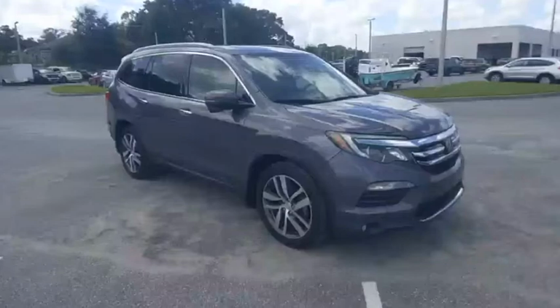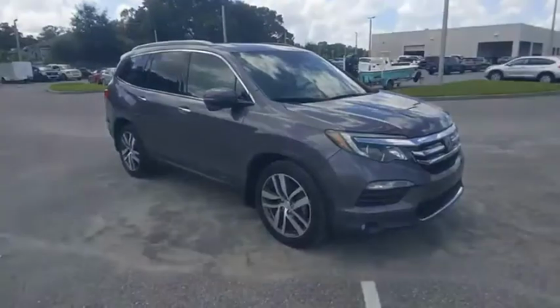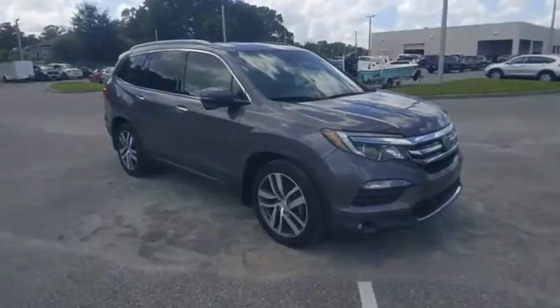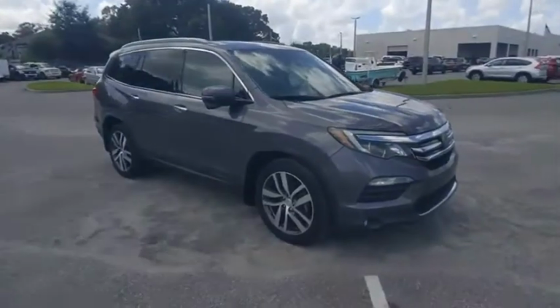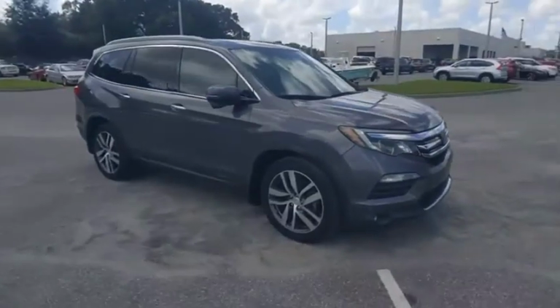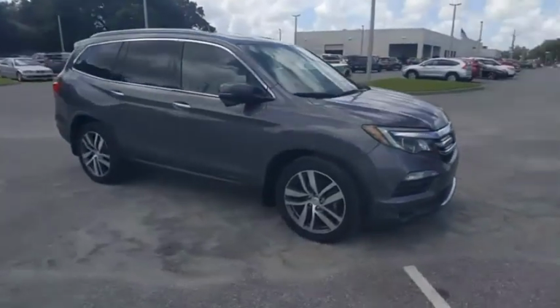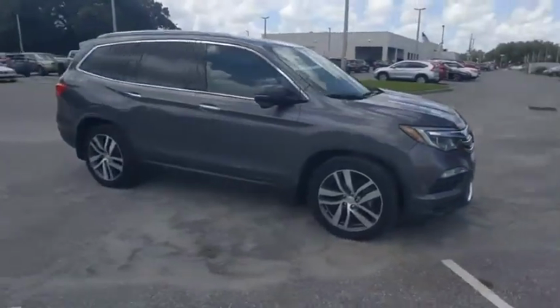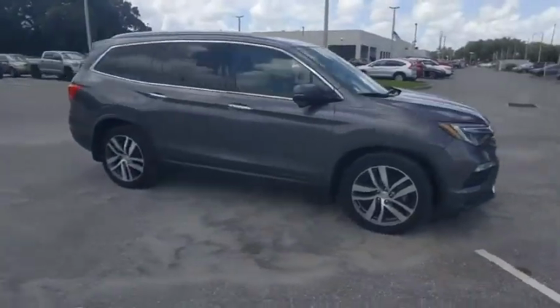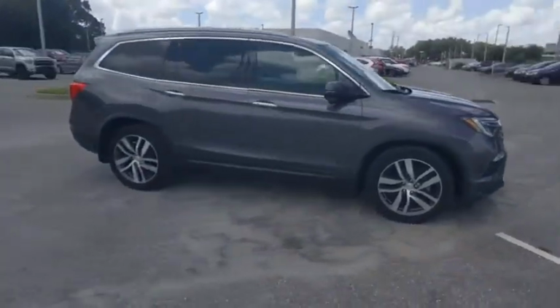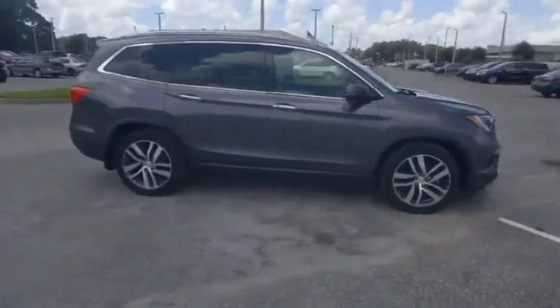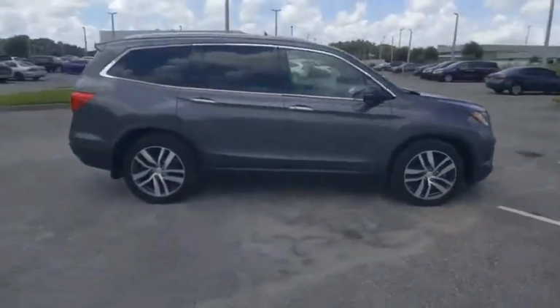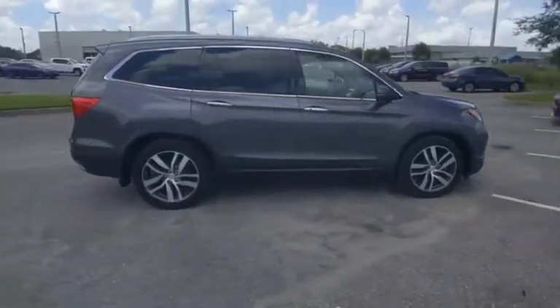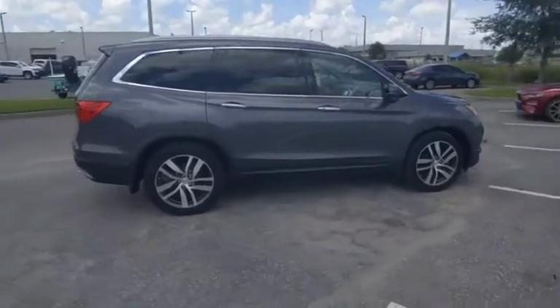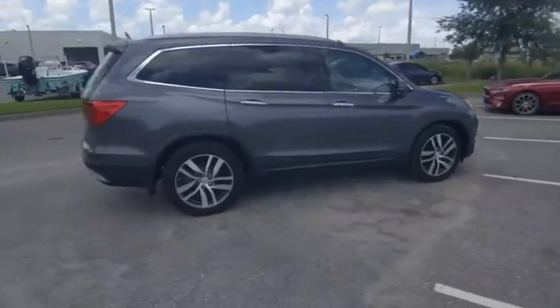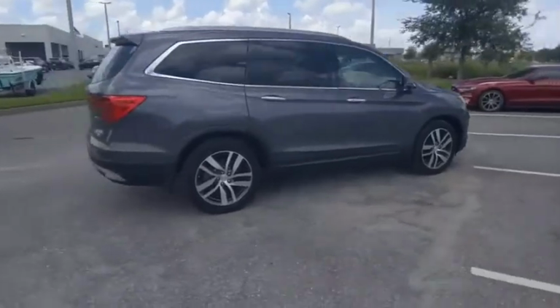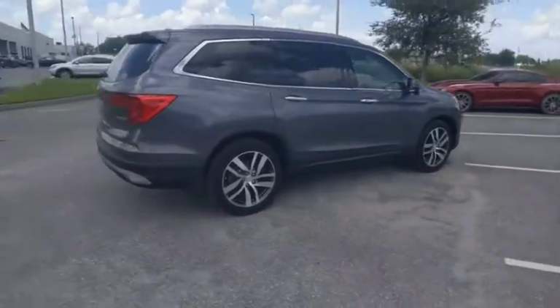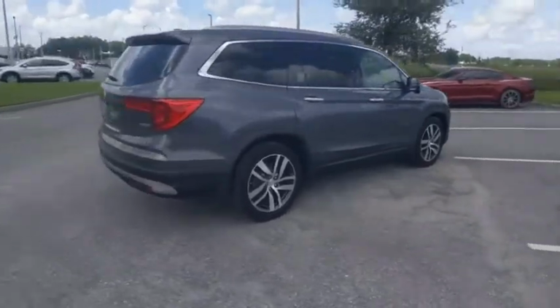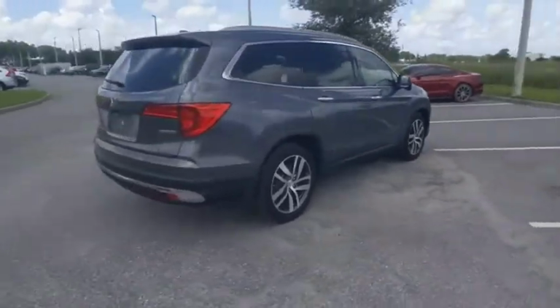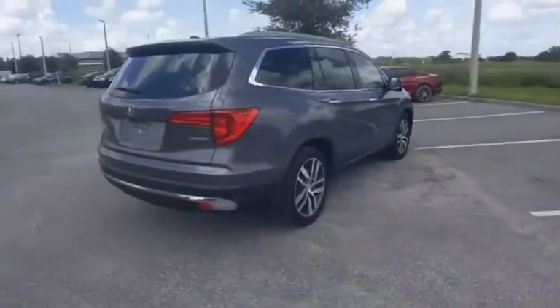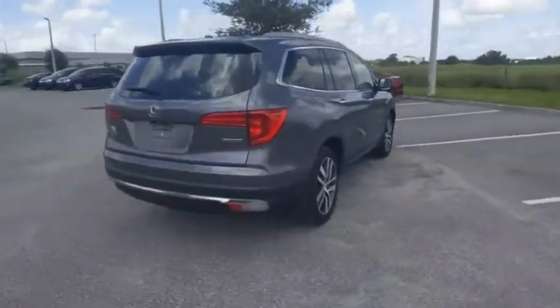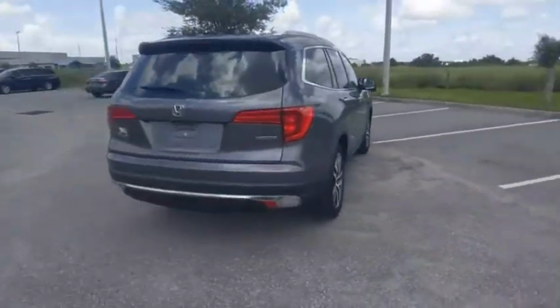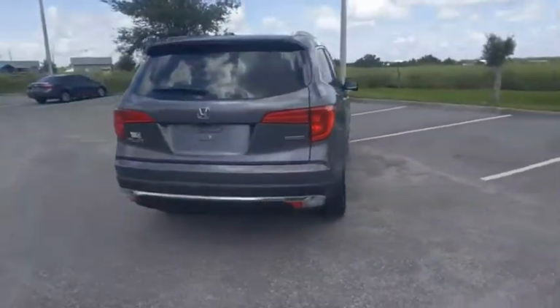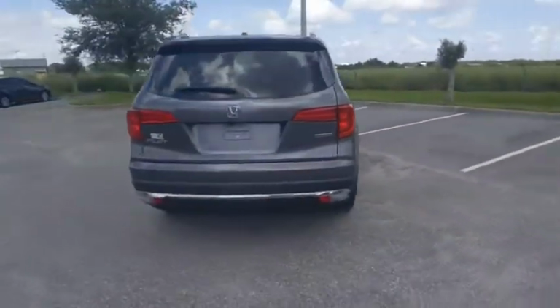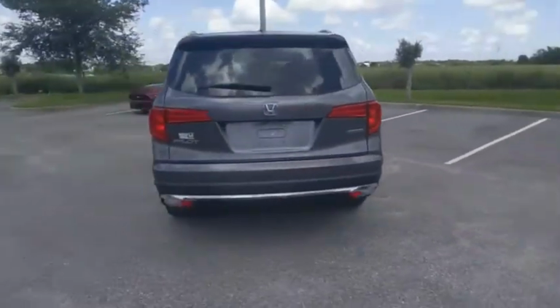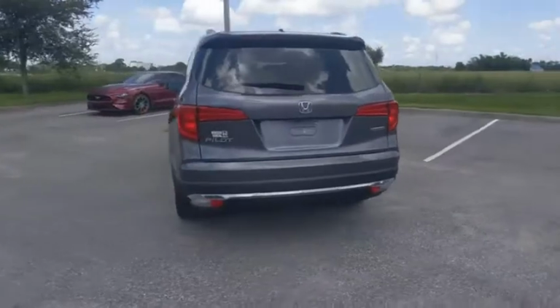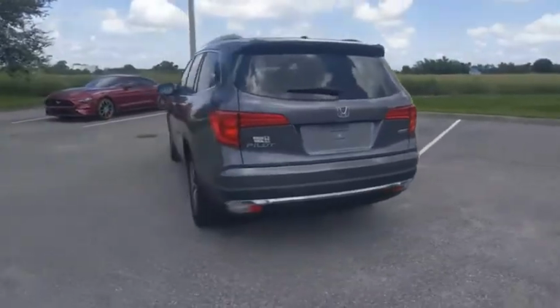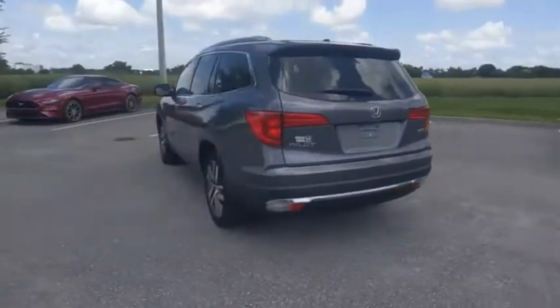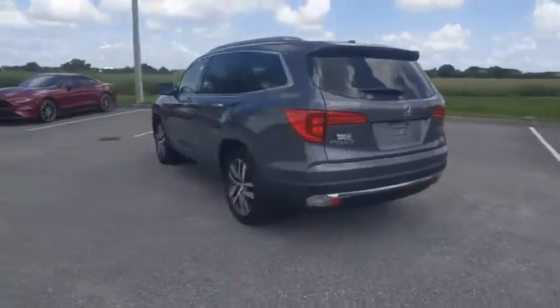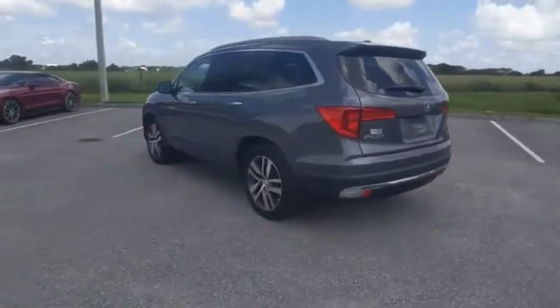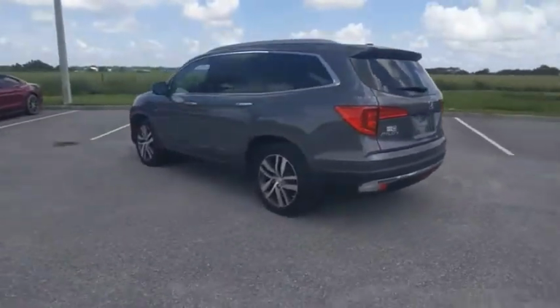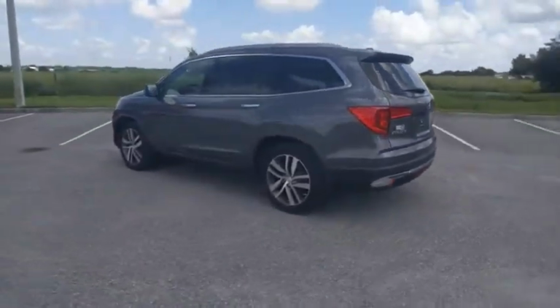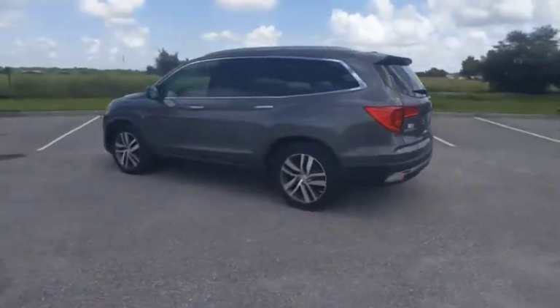Come test drive the 2017 Pilot. Optimal utility. Indulgent interior. Powerful performer. You'll be ready for almost anything in the Honda Pilot, and it is priced below $35,000.